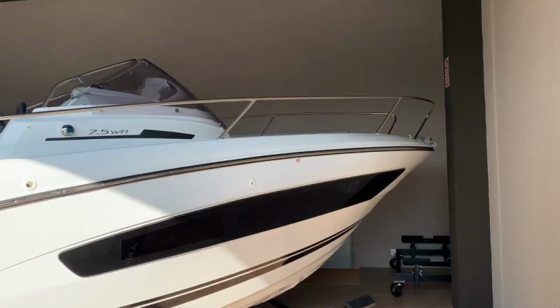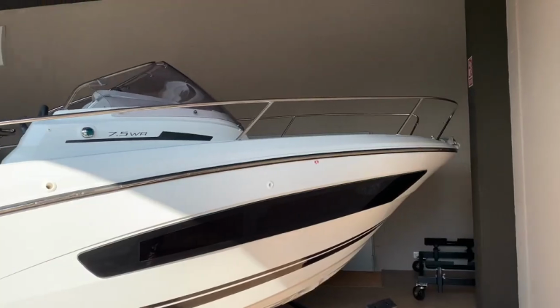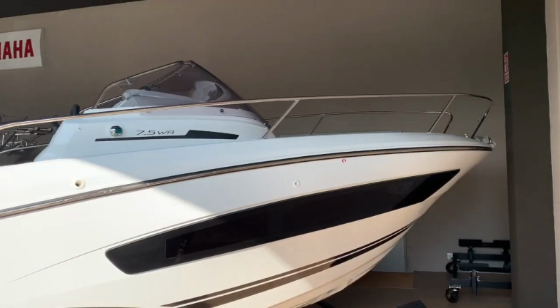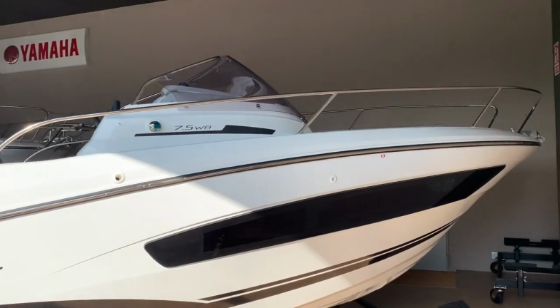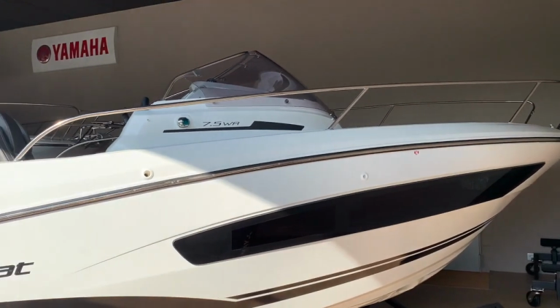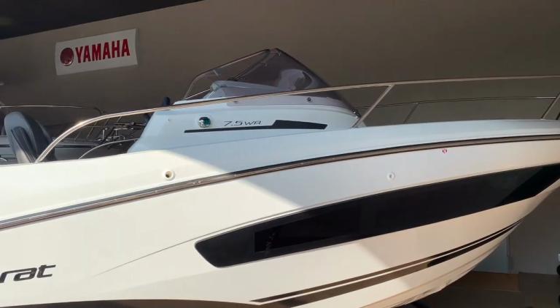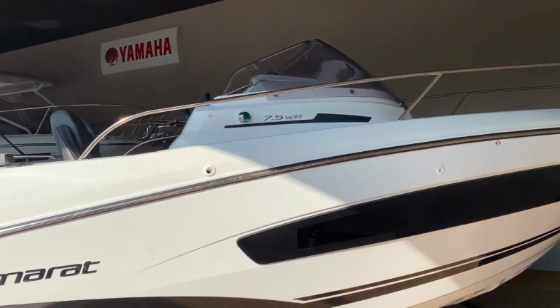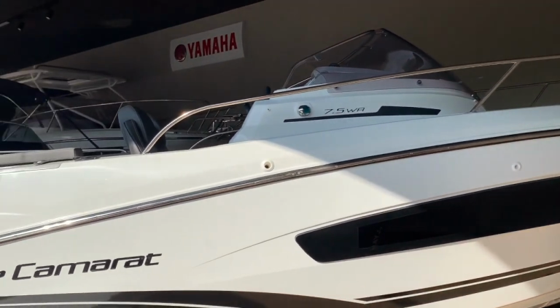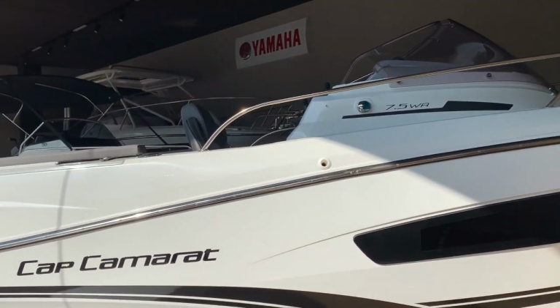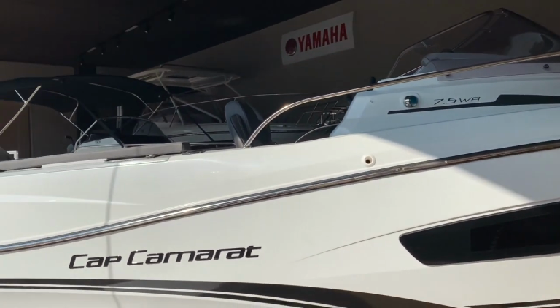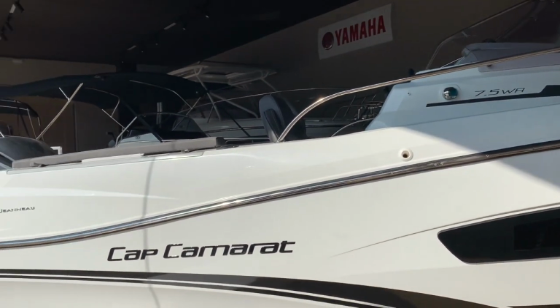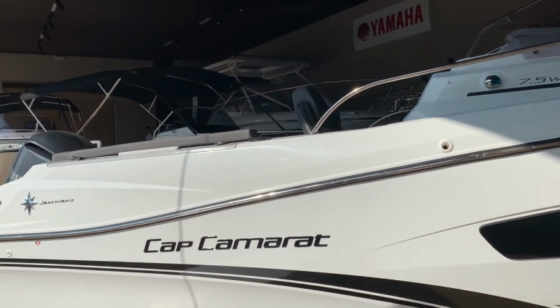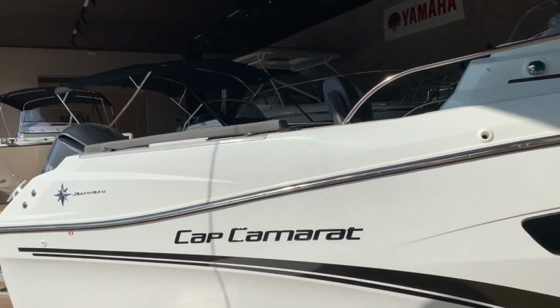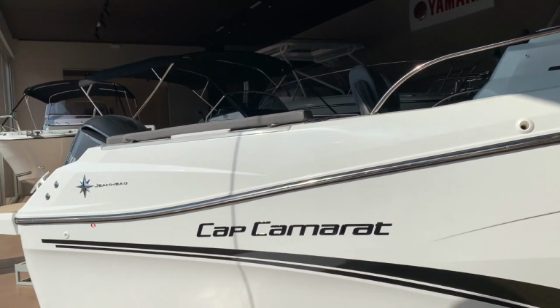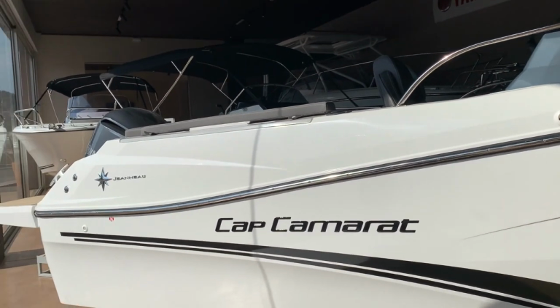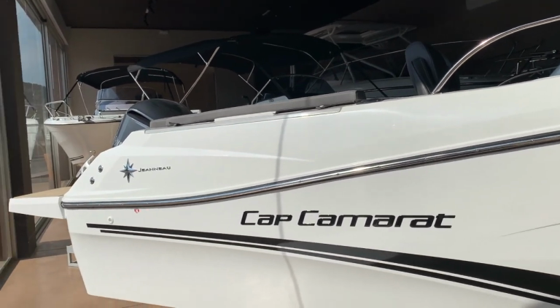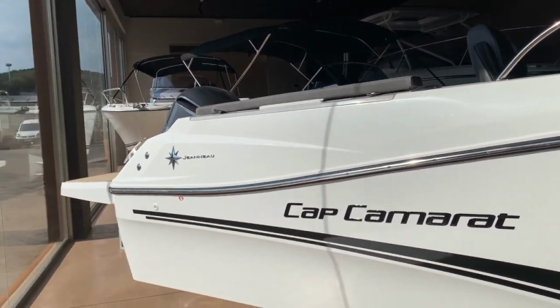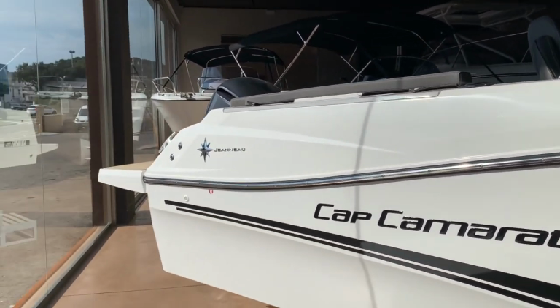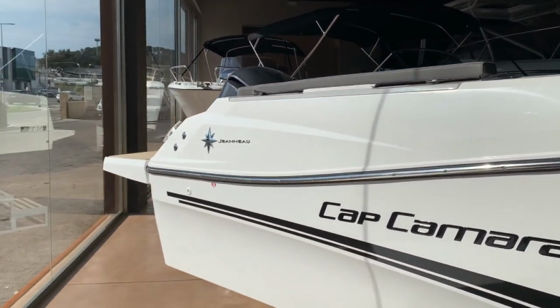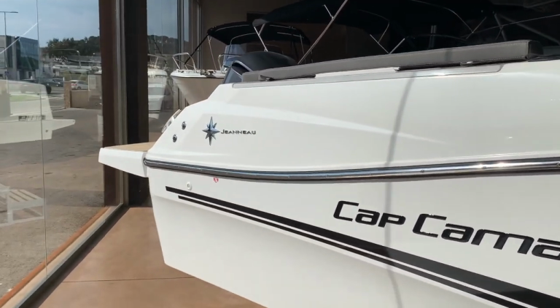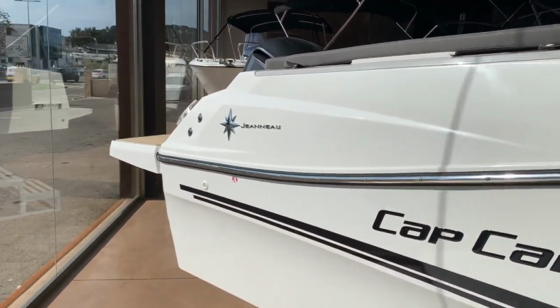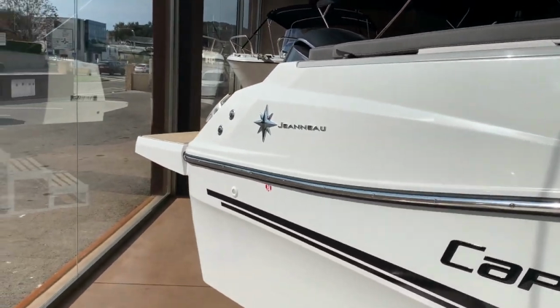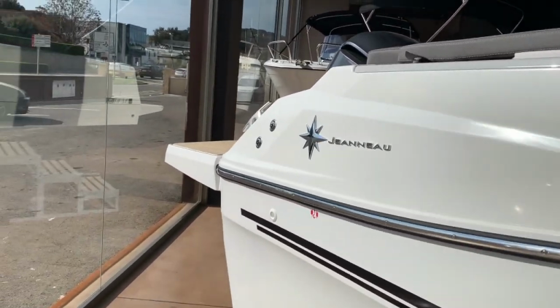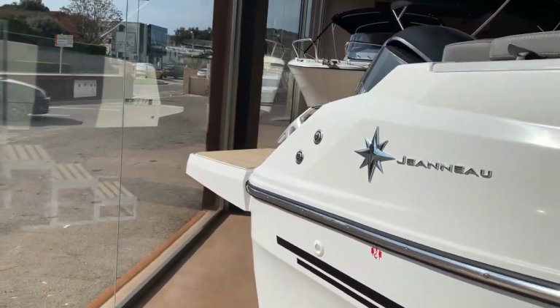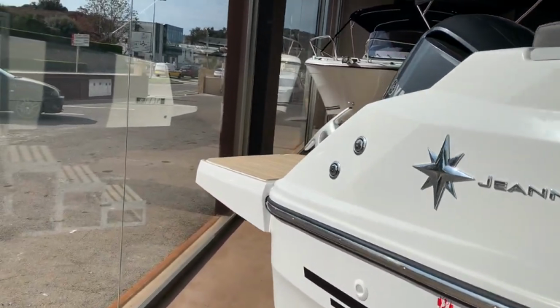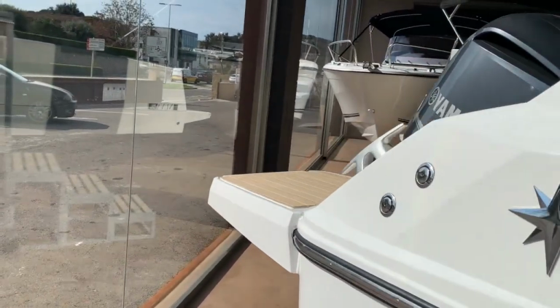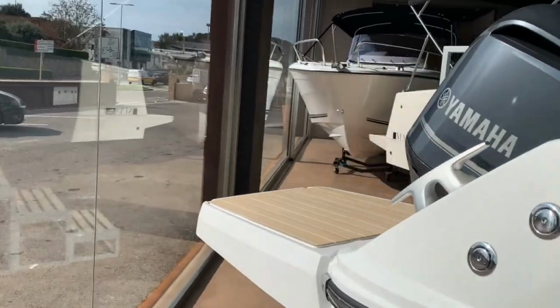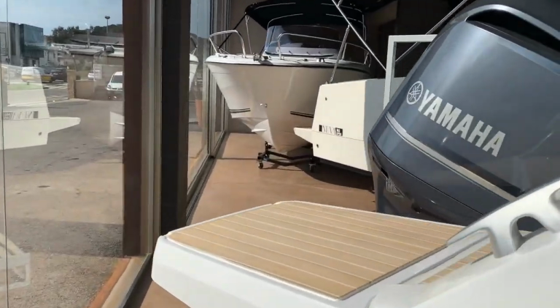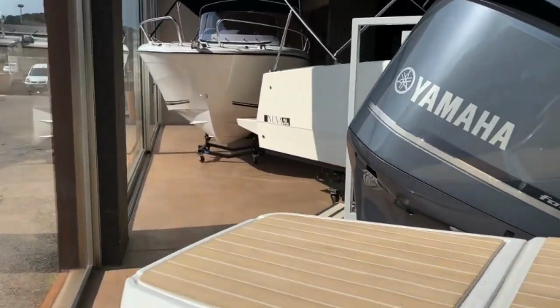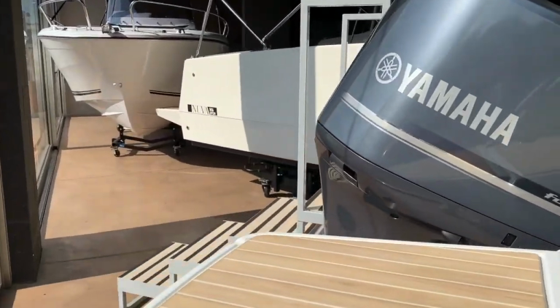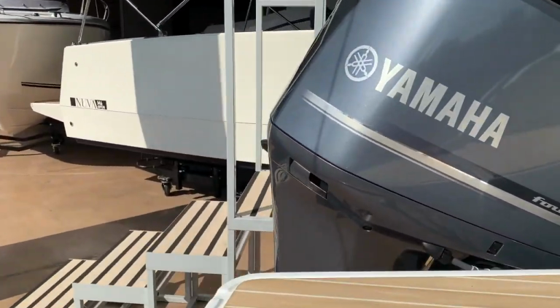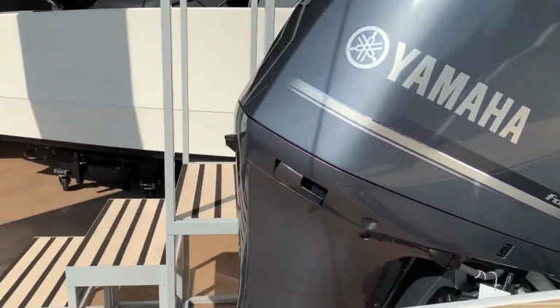First of all, we take a tour of the hull. This particular unit is sold, but I wanted to show you just in case you're looking for a similar boat for next year — this is a nice option to keep in mind.